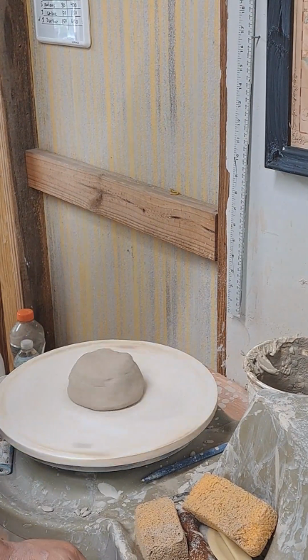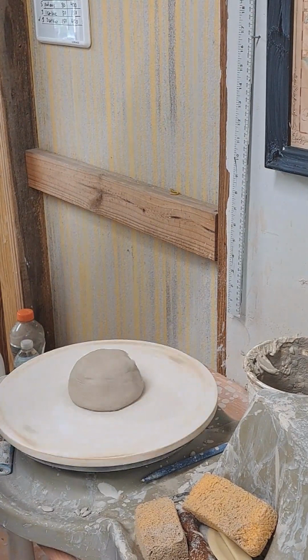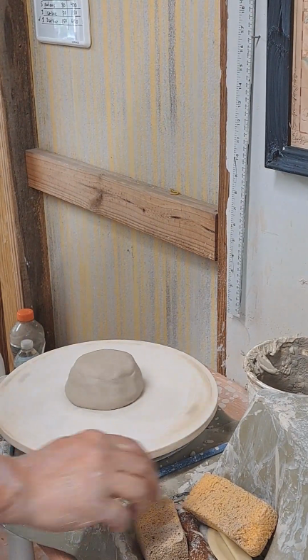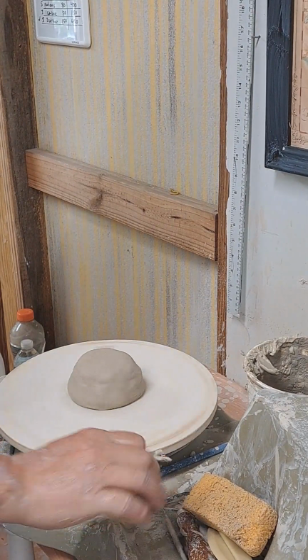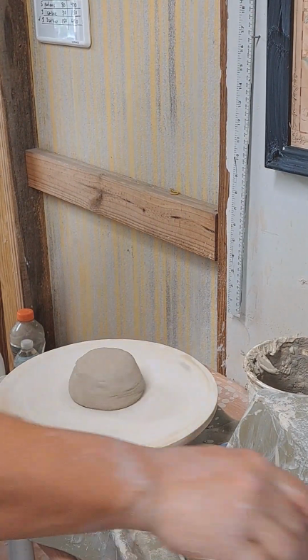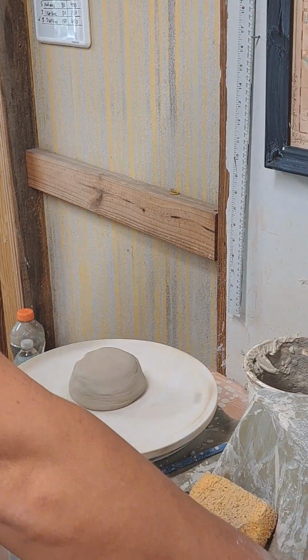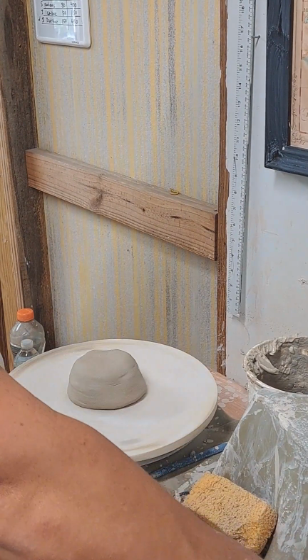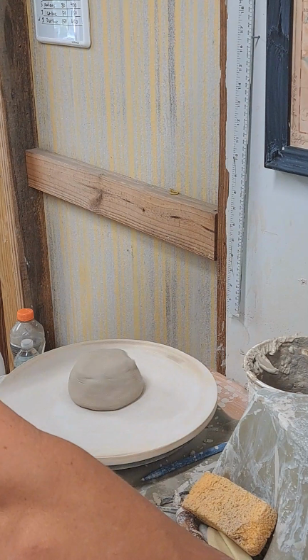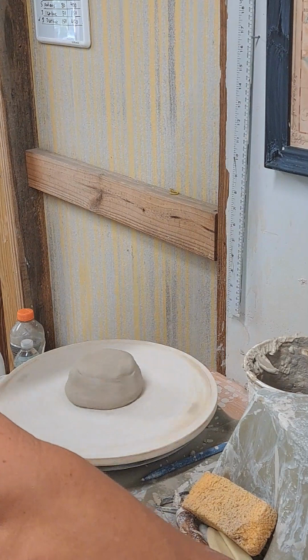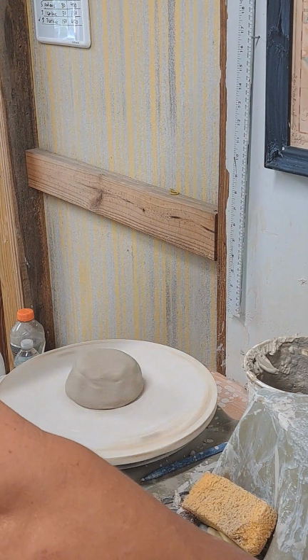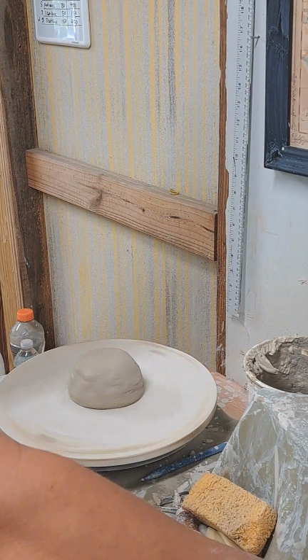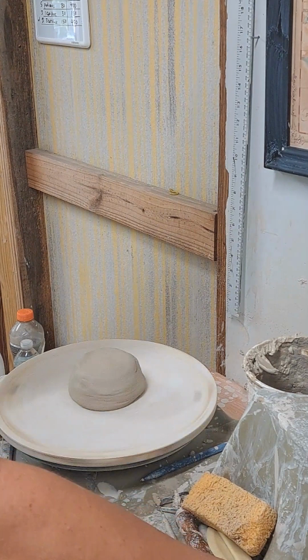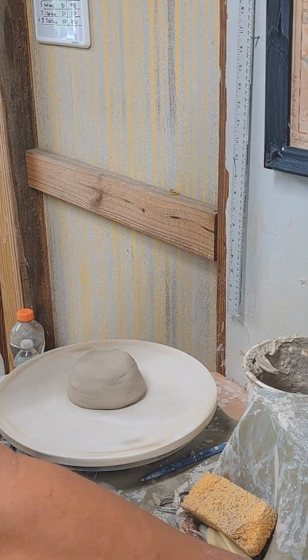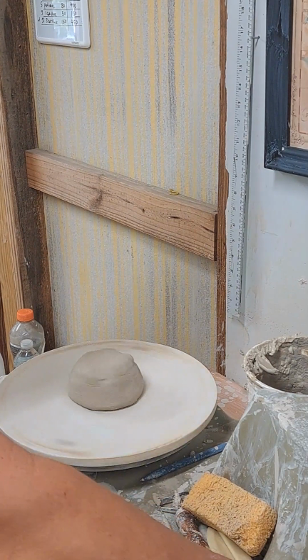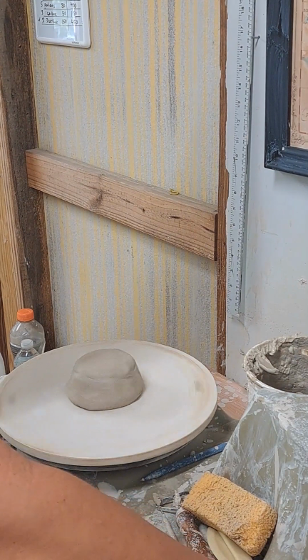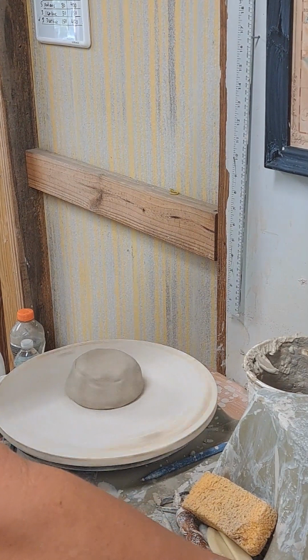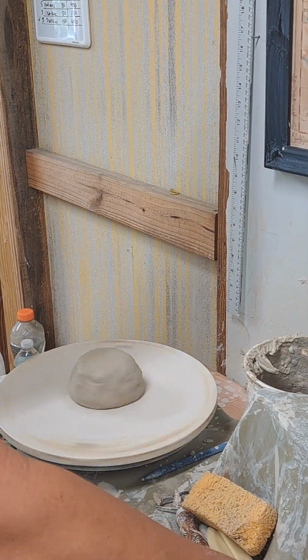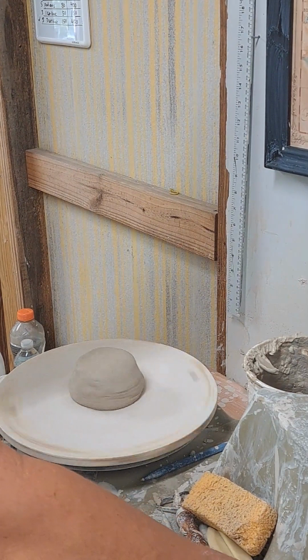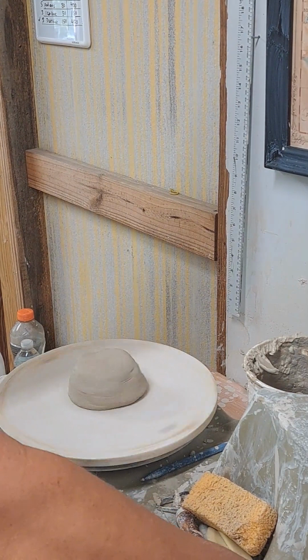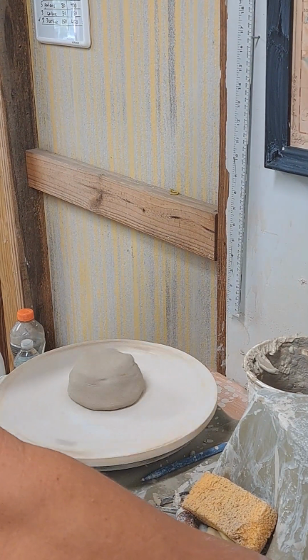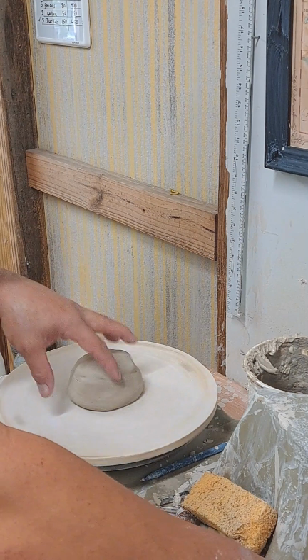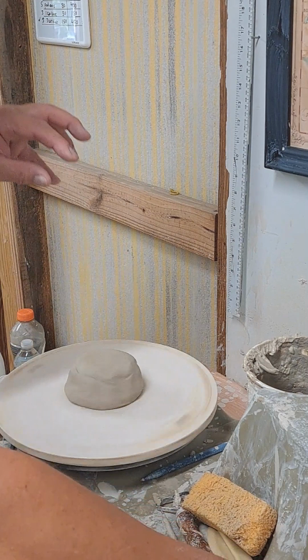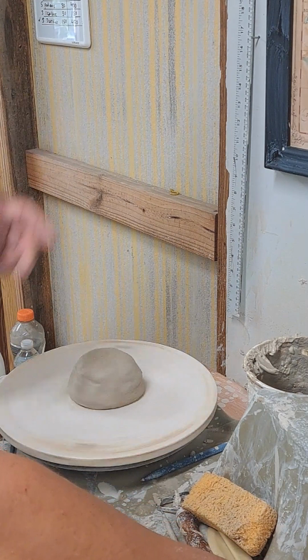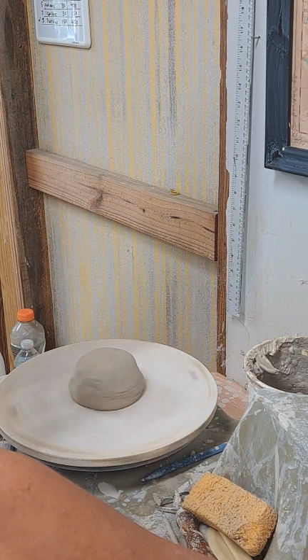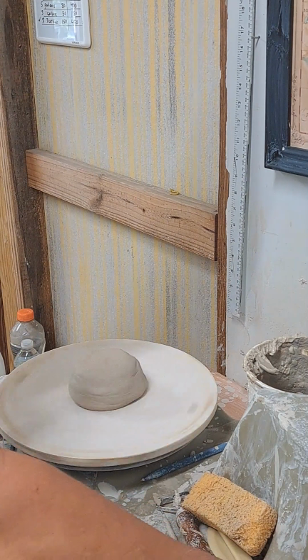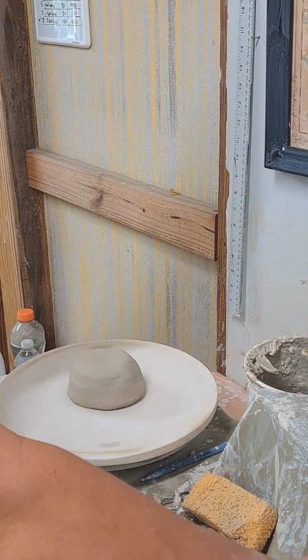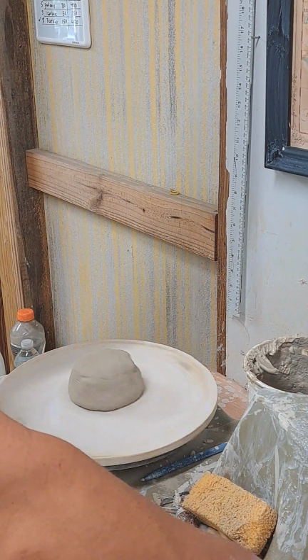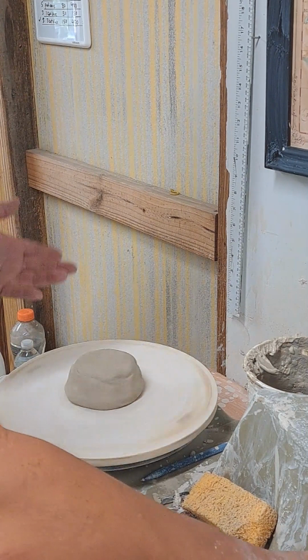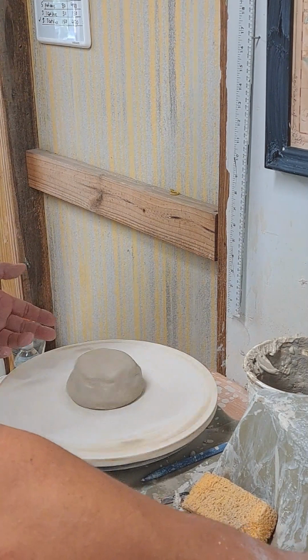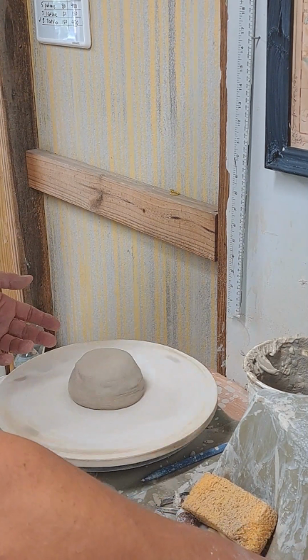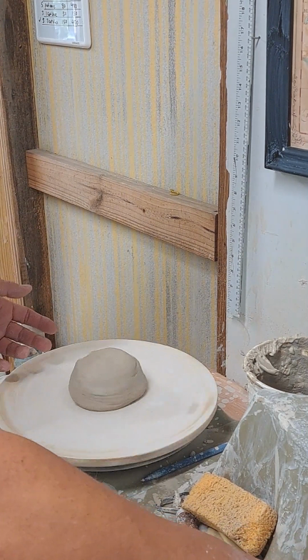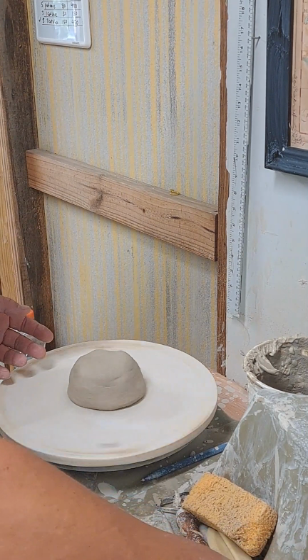I'm going to make a conch shell. This is one pound, one and a half pounds of clay. I'm going to make a shell, so I'm going to throw this one, then I'm going to take one I threw earlier and show you how to sculpt it into a shell.